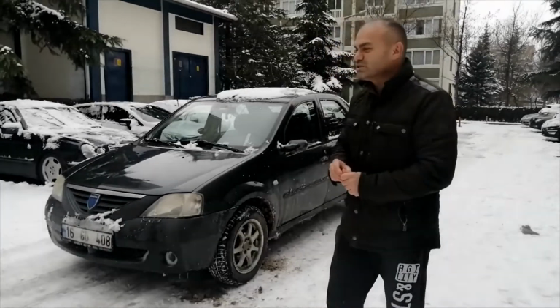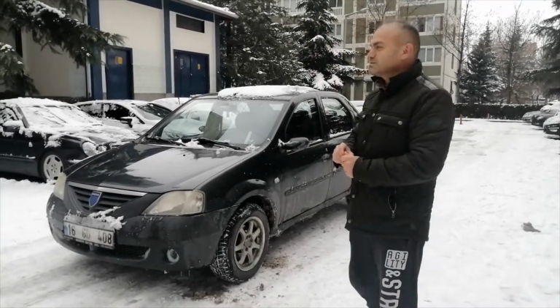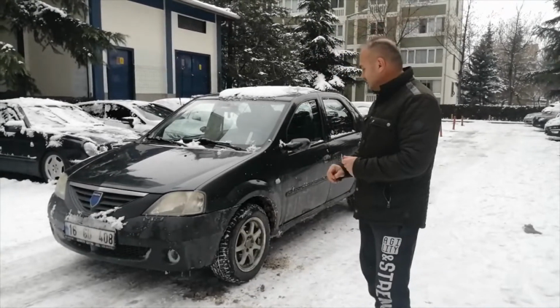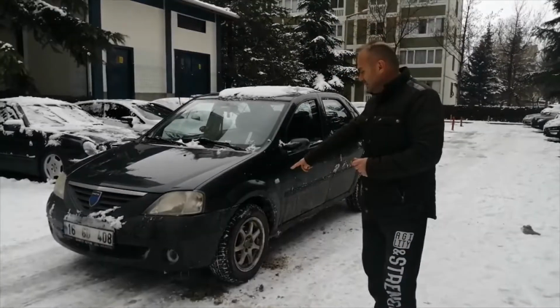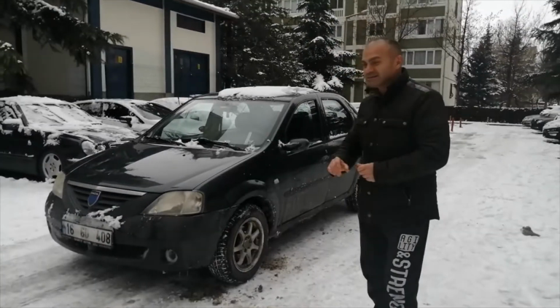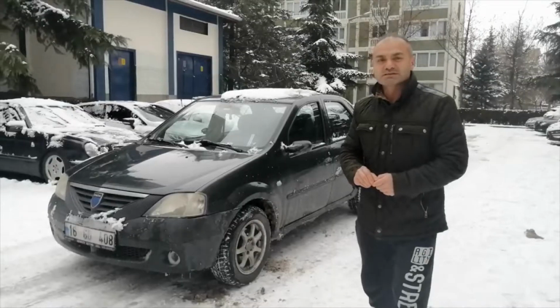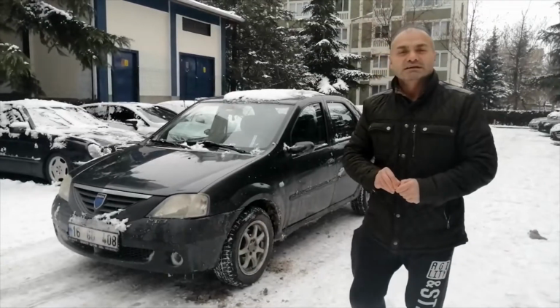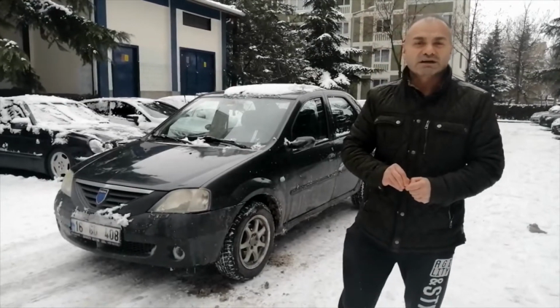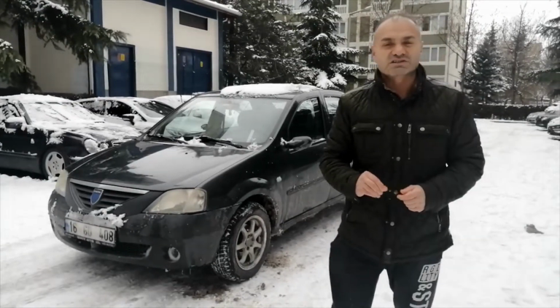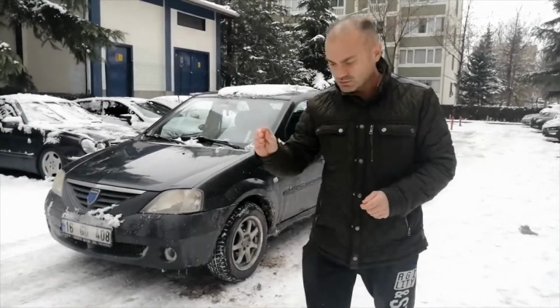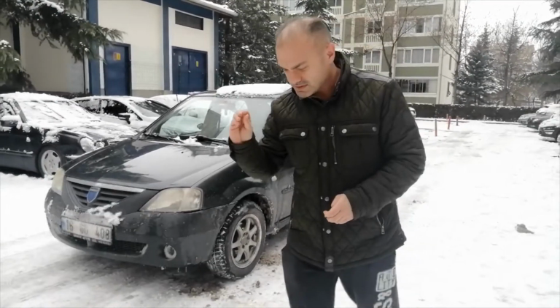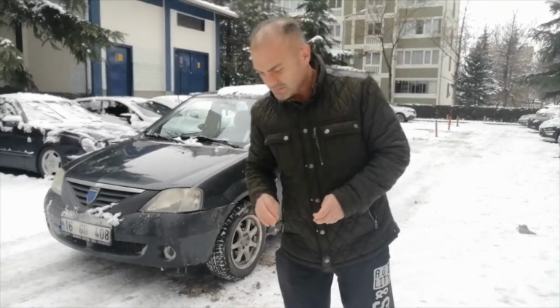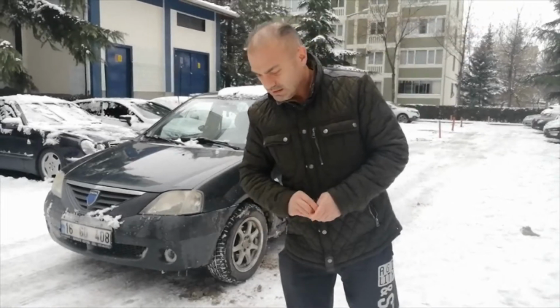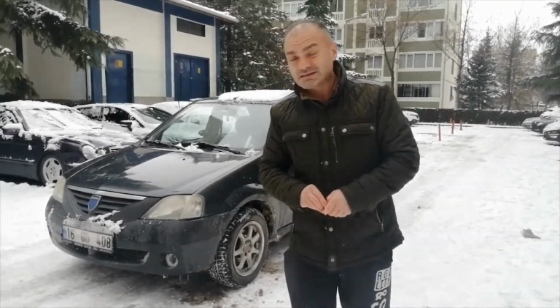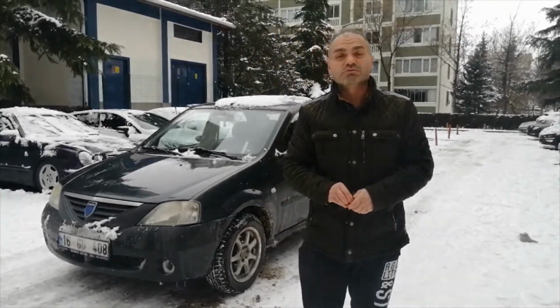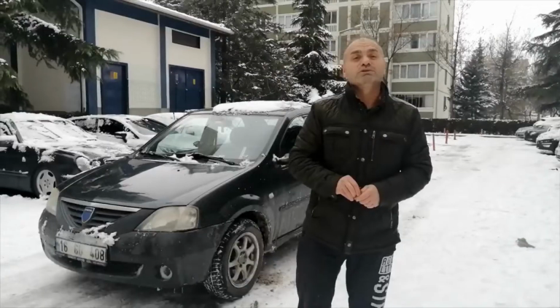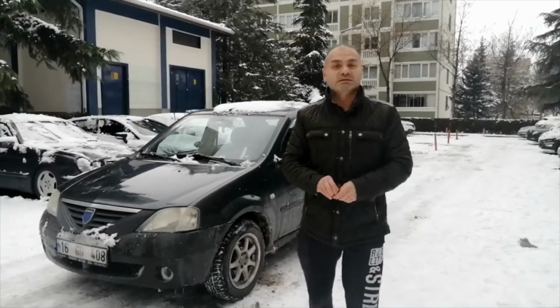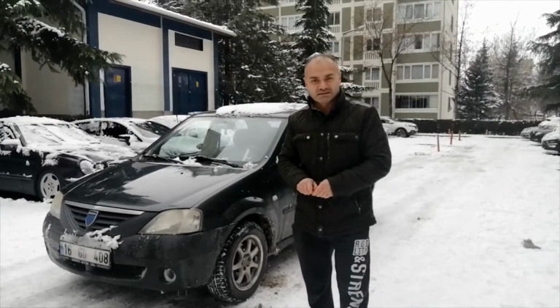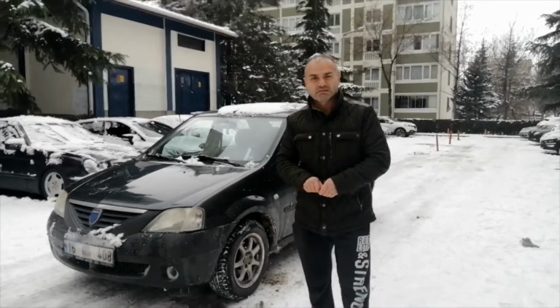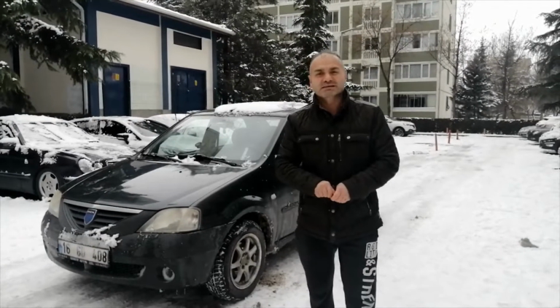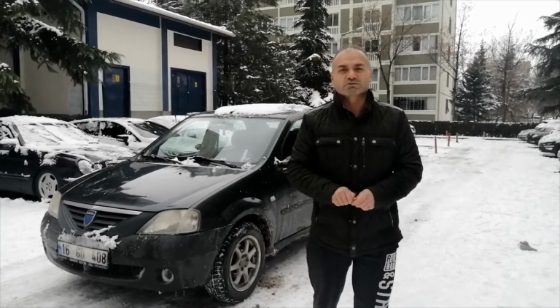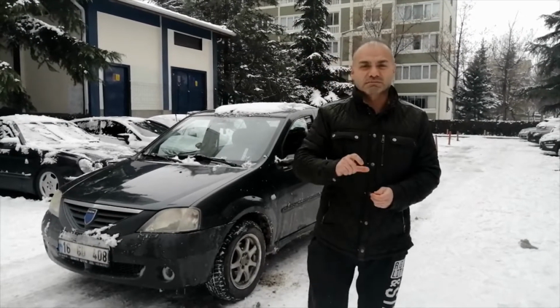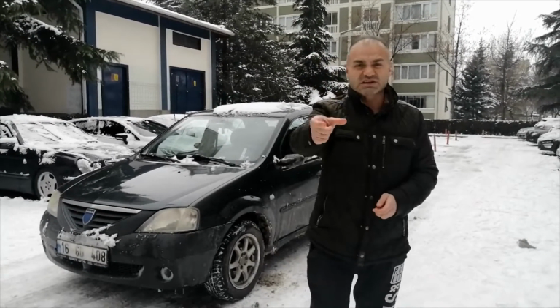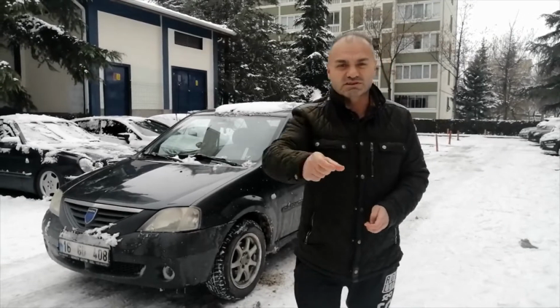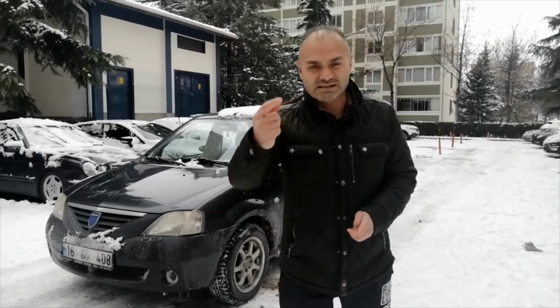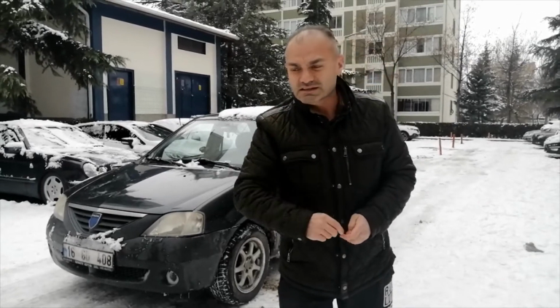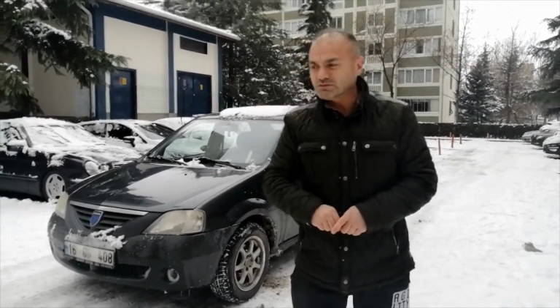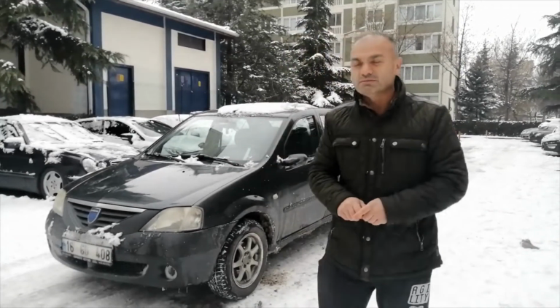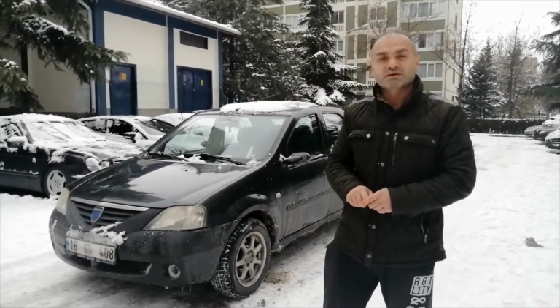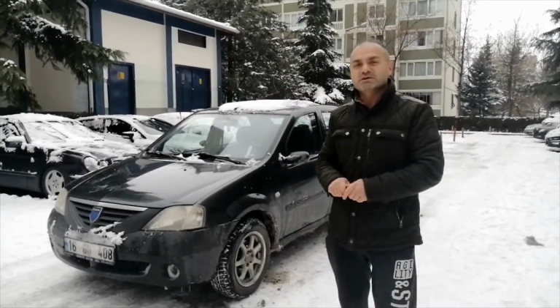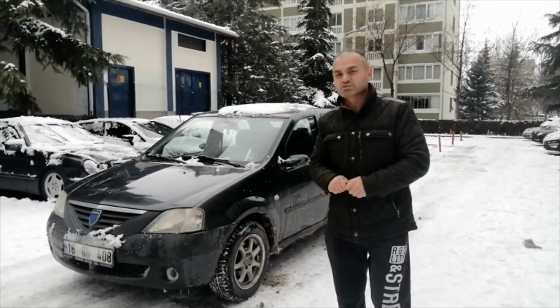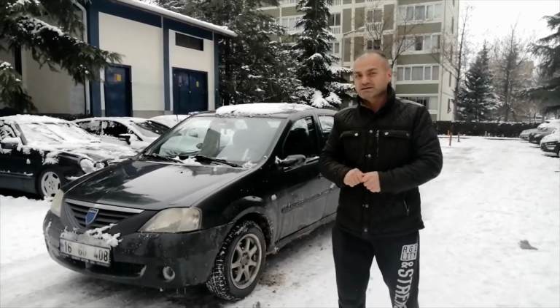Olmazsa olmaz lastiklerimiz. Mutlaka kışın kış lastiği kullanılması lazım. Bir lastiğin ömrü rafta bile 5 senedir. 5 yaşını geçmiş lastik size güvenli ve performanslı bir sürüş sağlamaz.